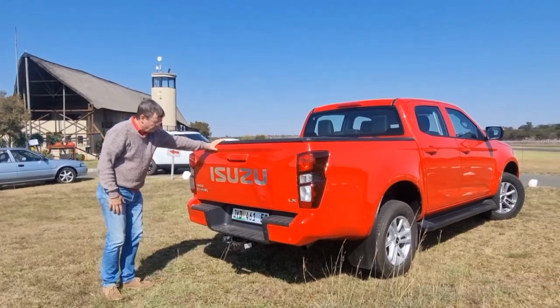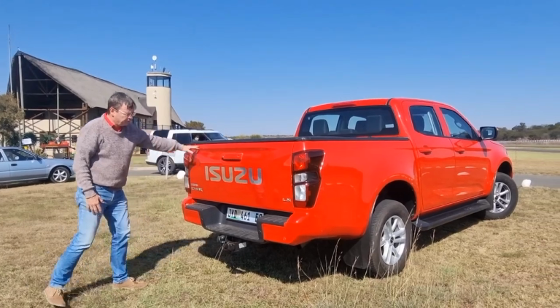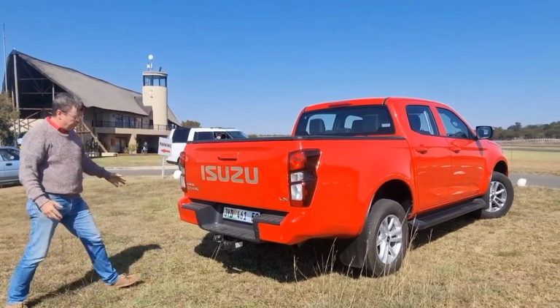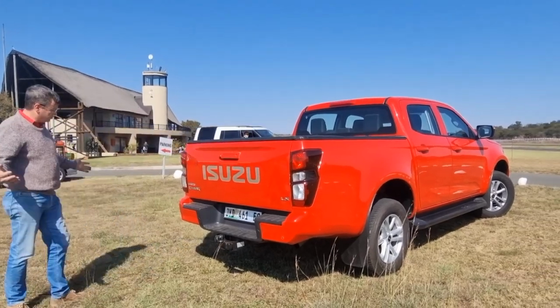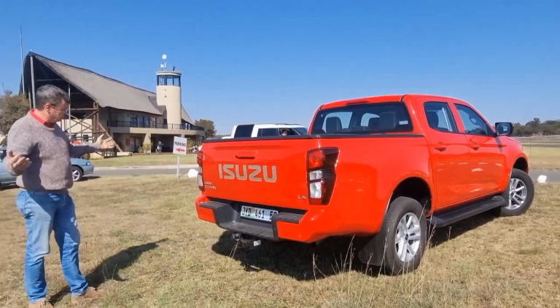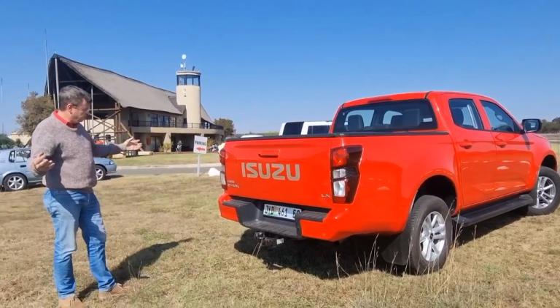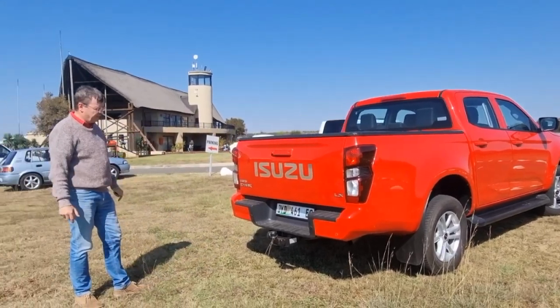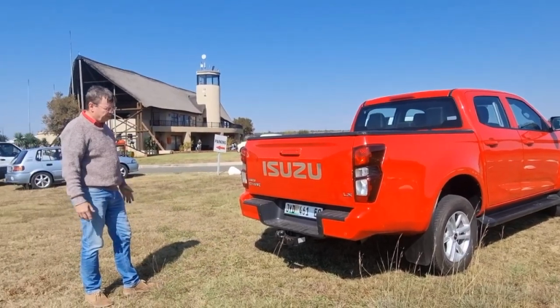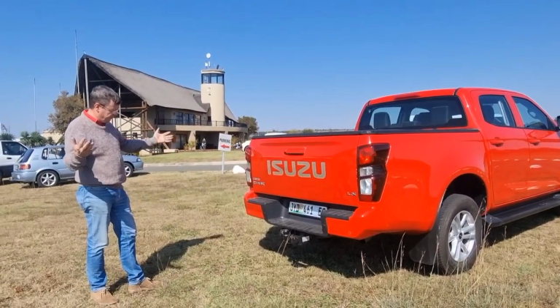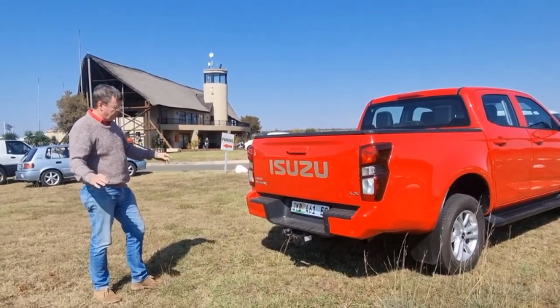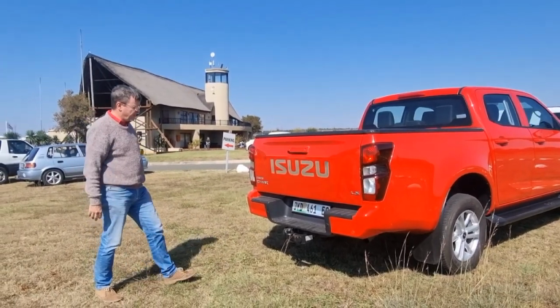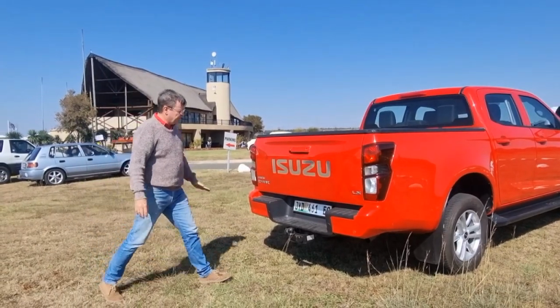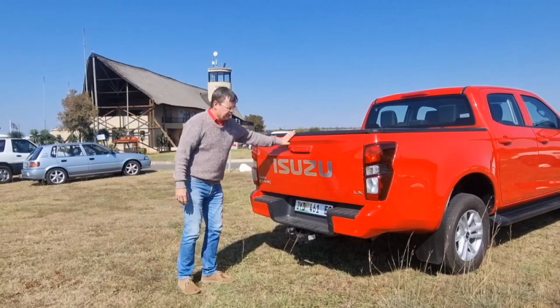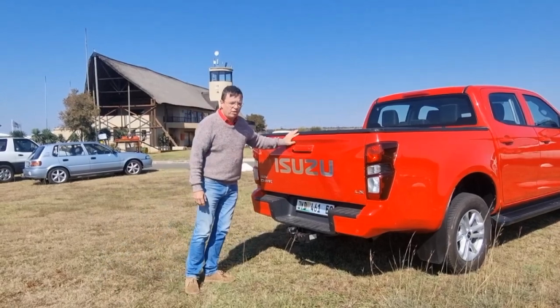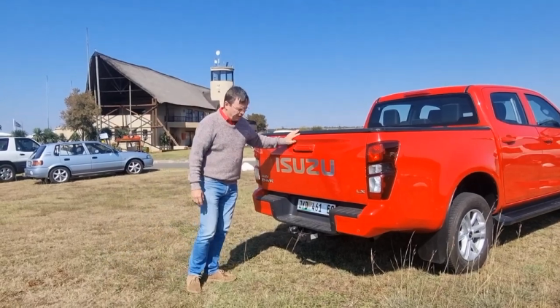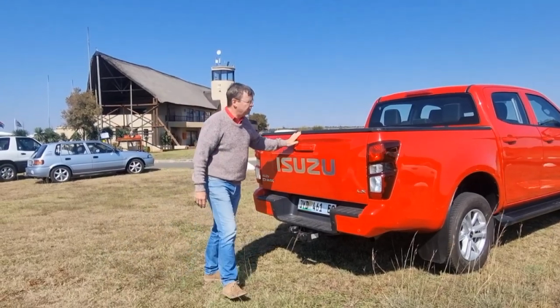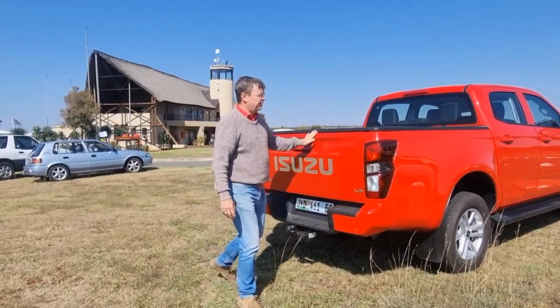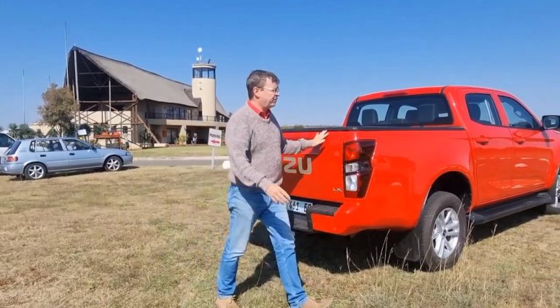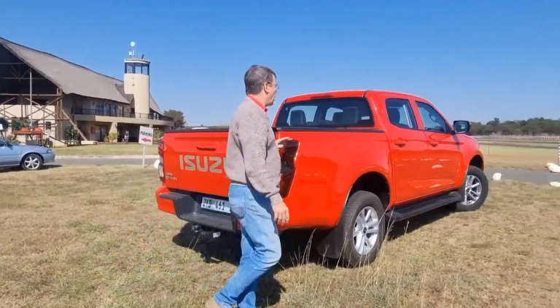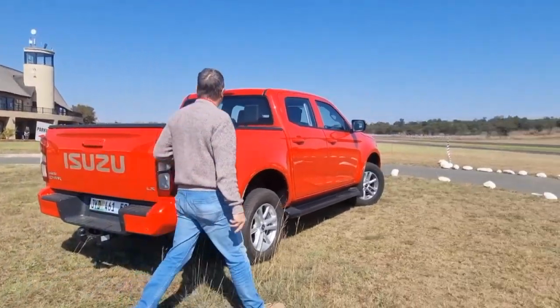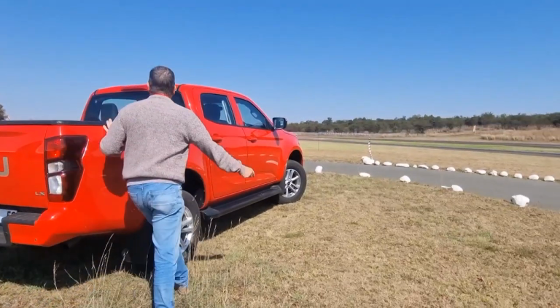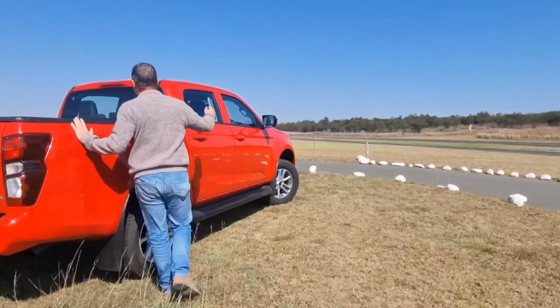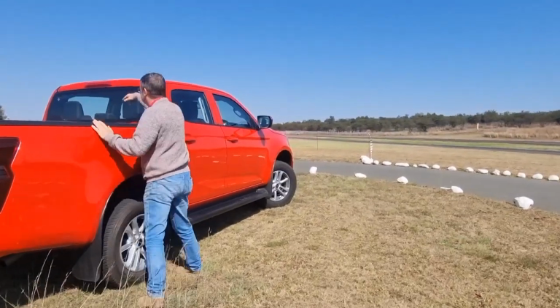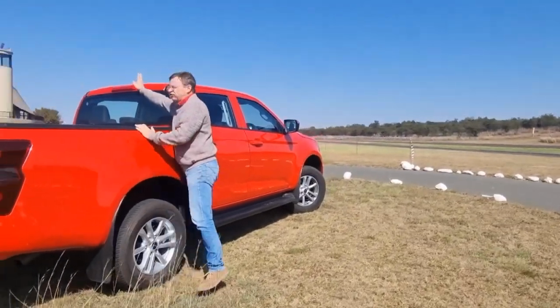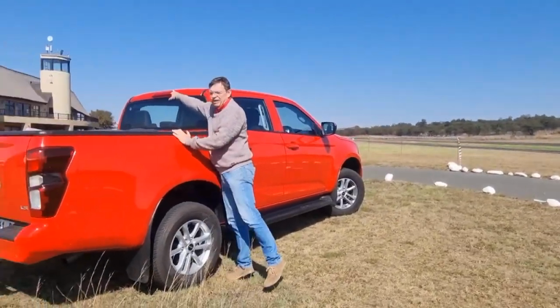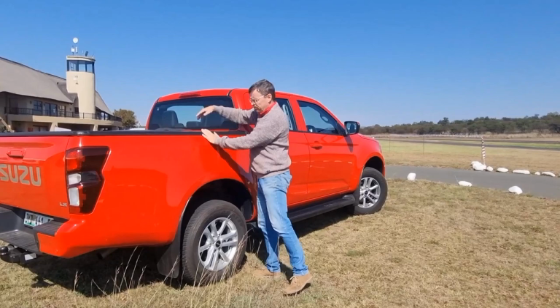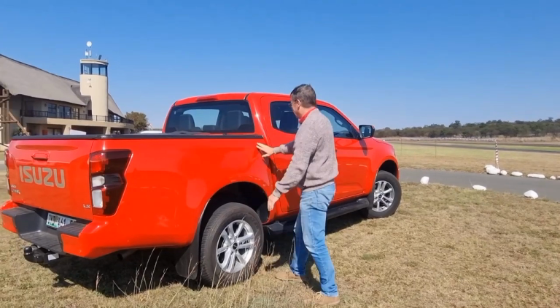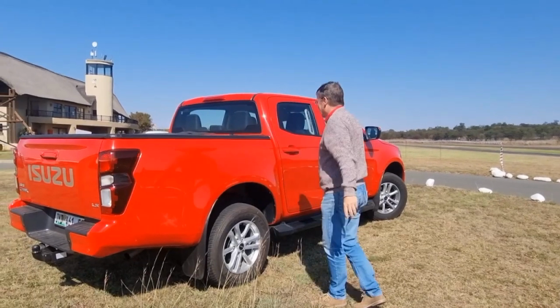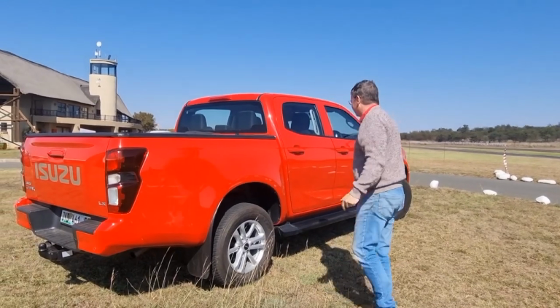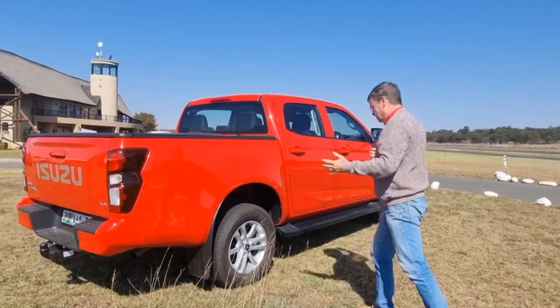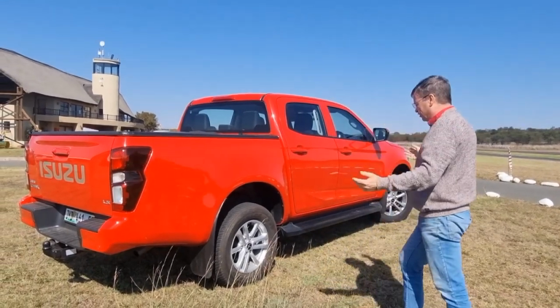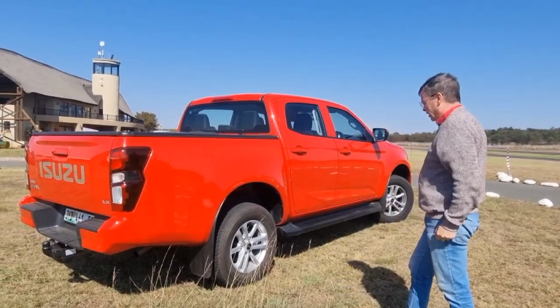So there you have it. It is a D-MAX, it is an LS, it is bright red, it even has a high-level stop light, and it's a double cab.